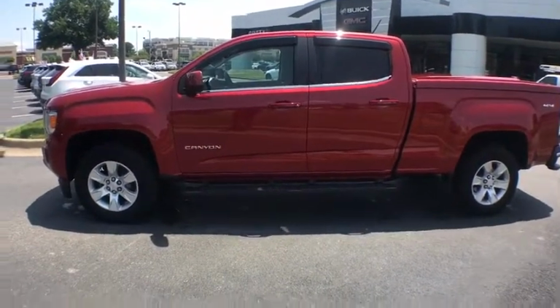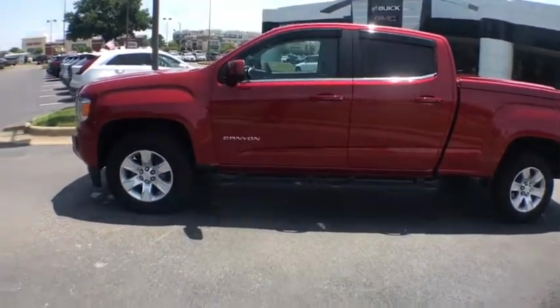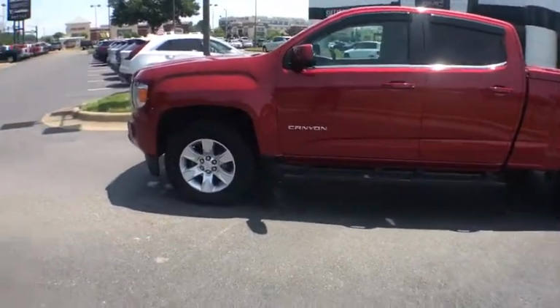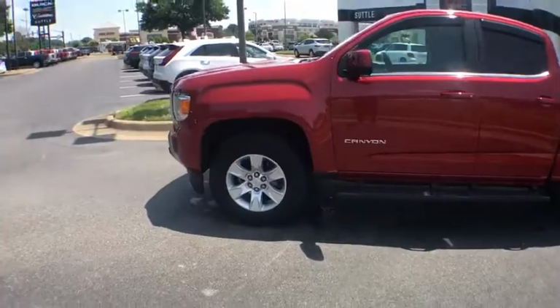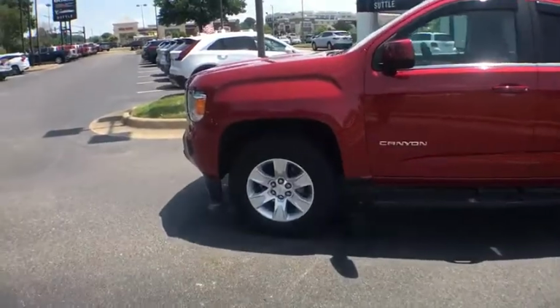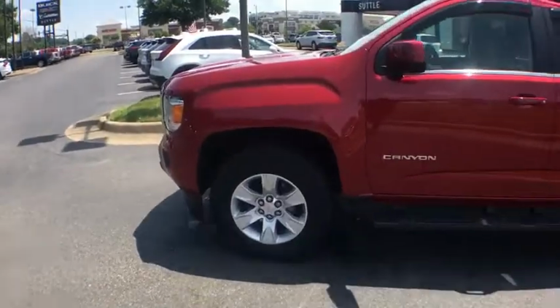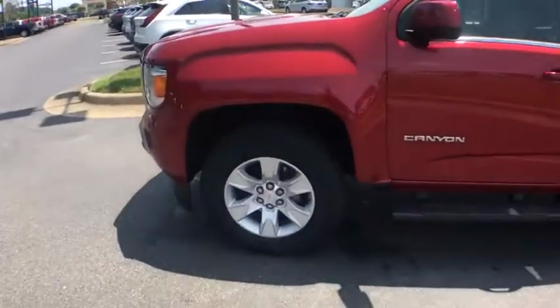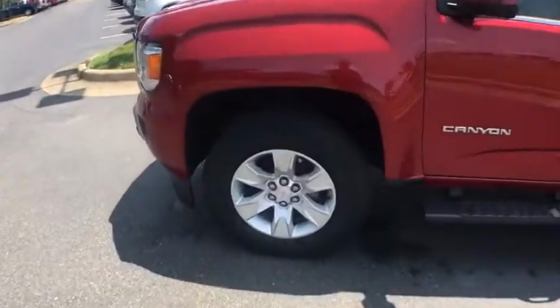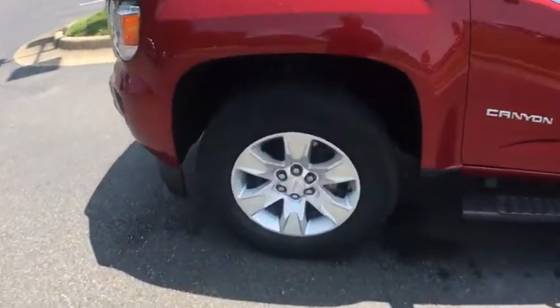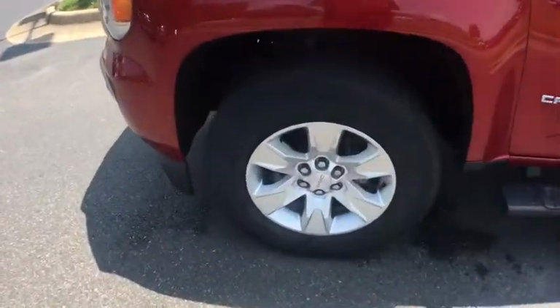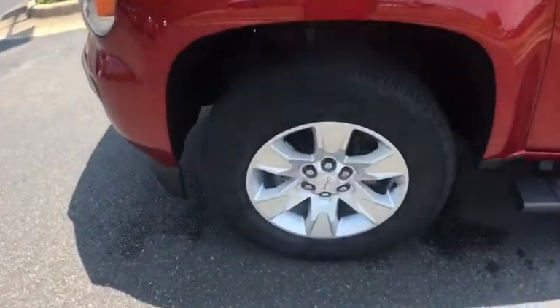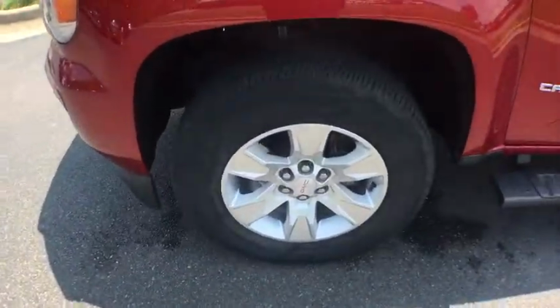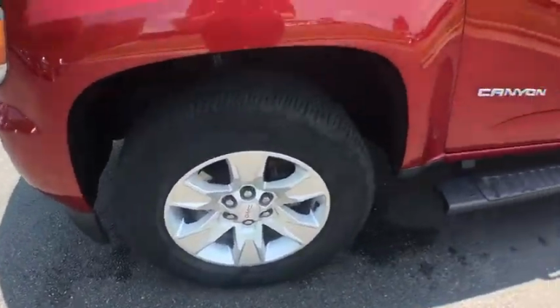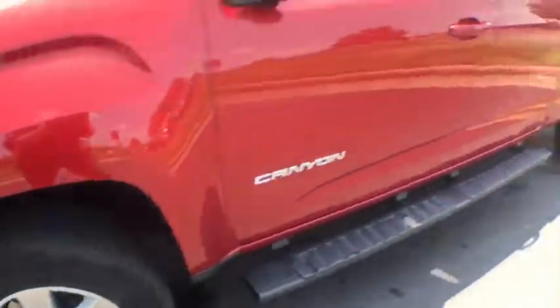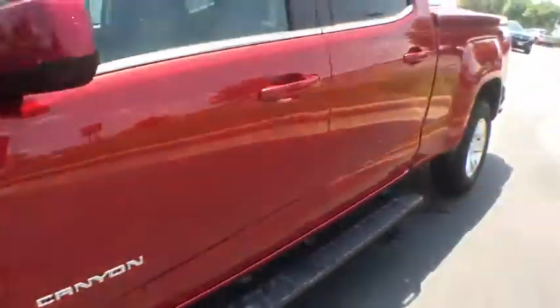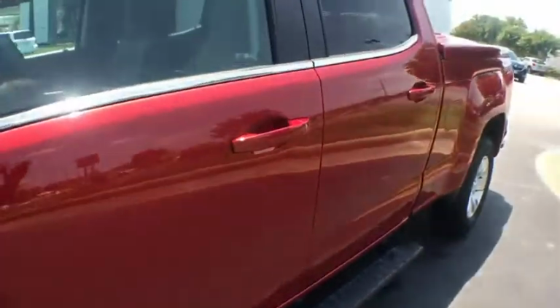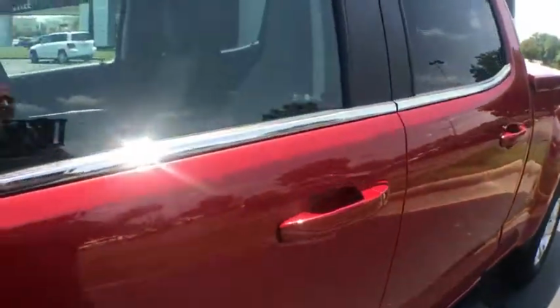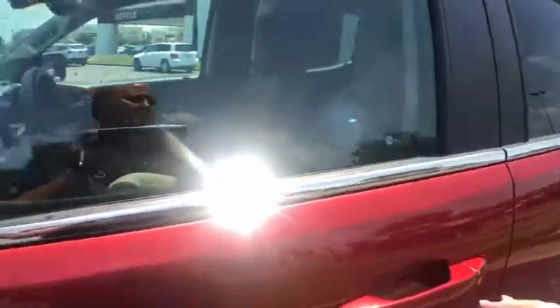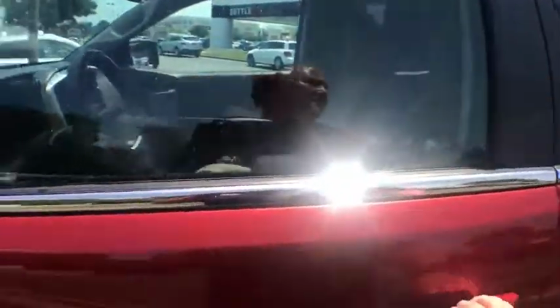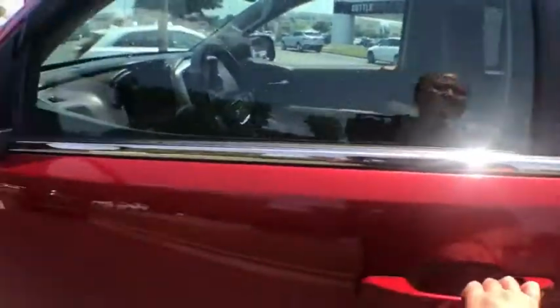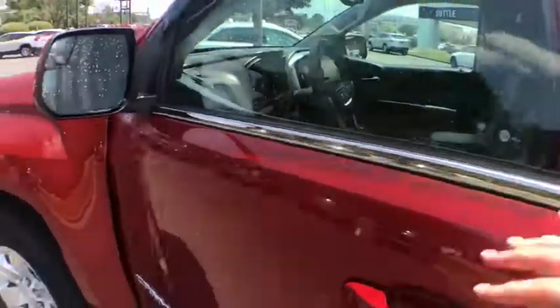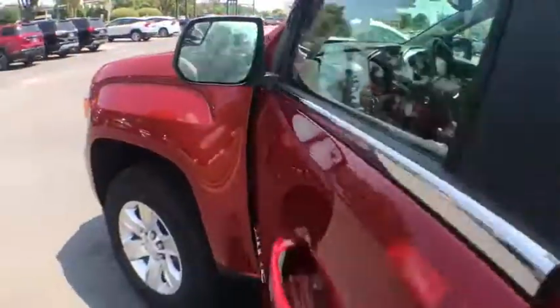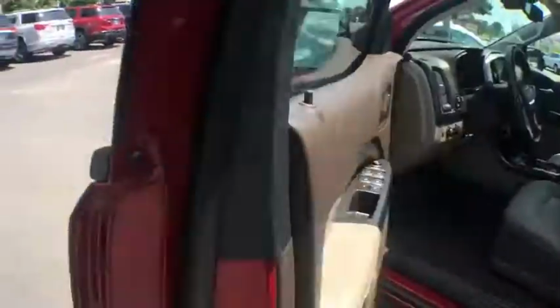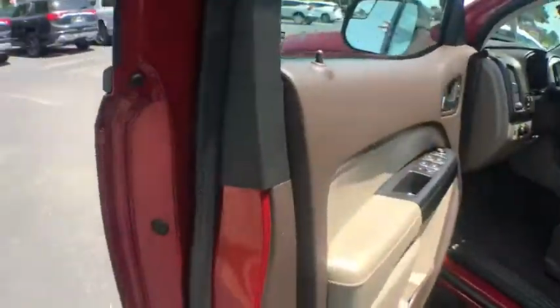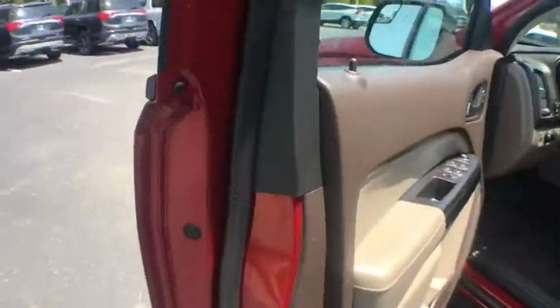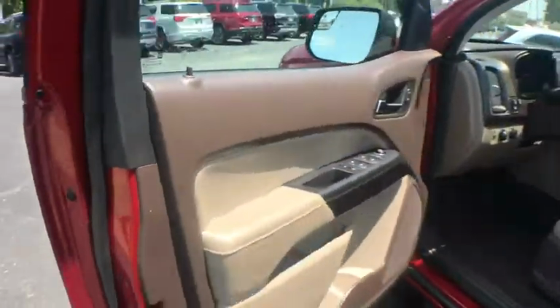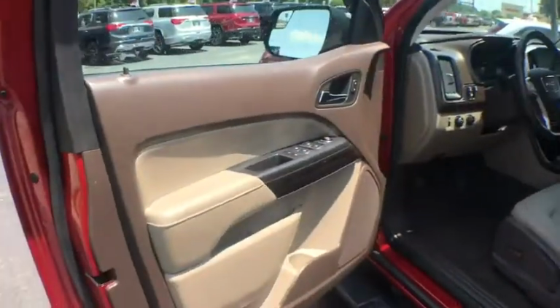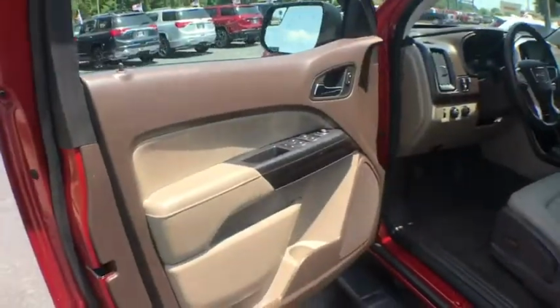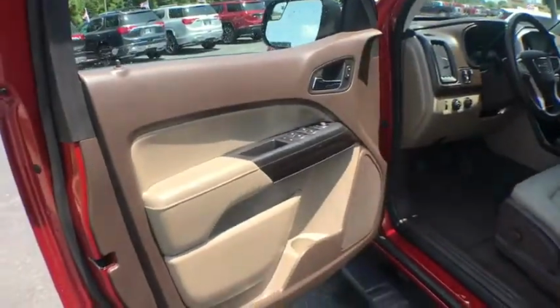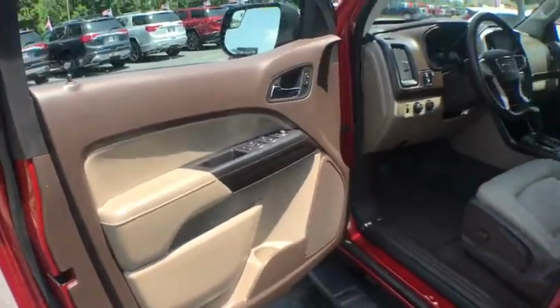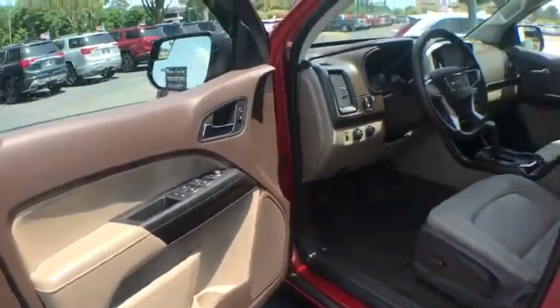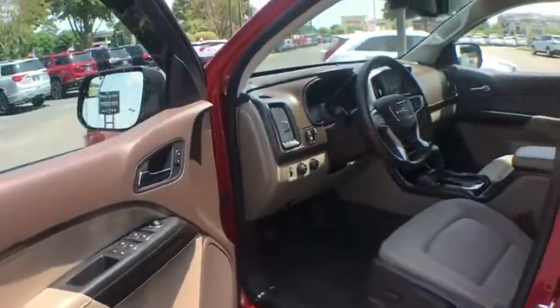Rear window defroster, power windows, fog lights, security system, electronic stability control, compass, heated front driver and passenger seat, trip computer.